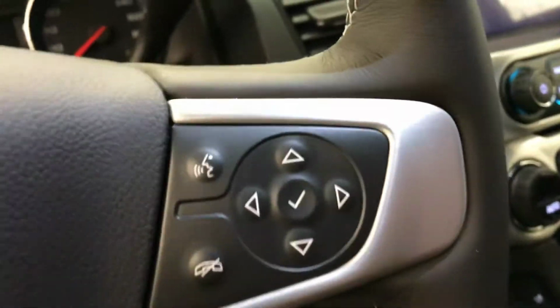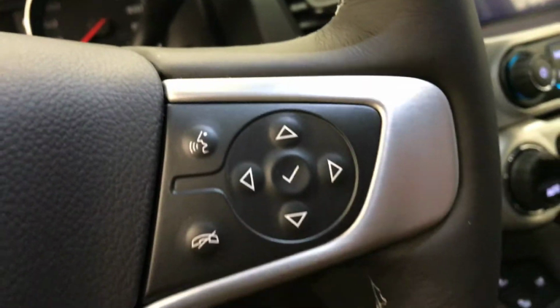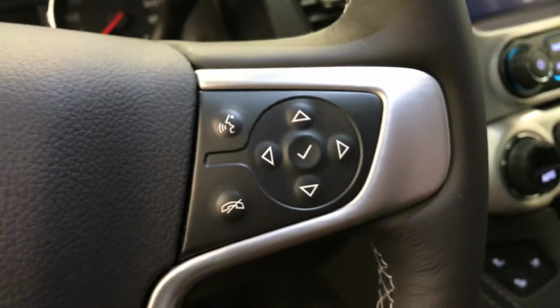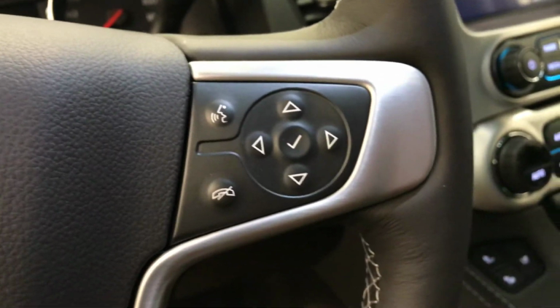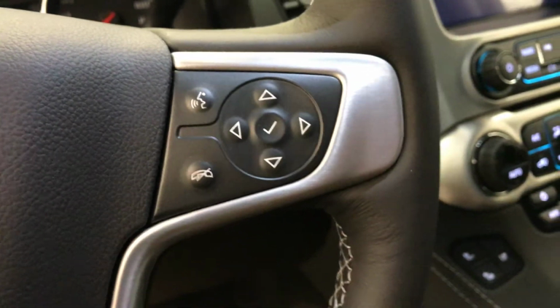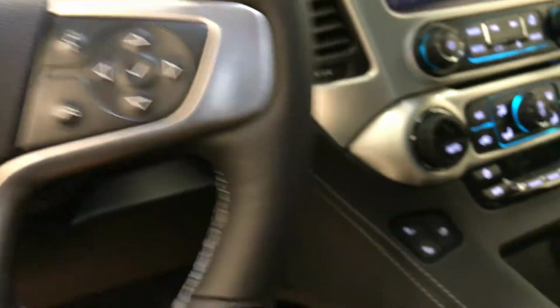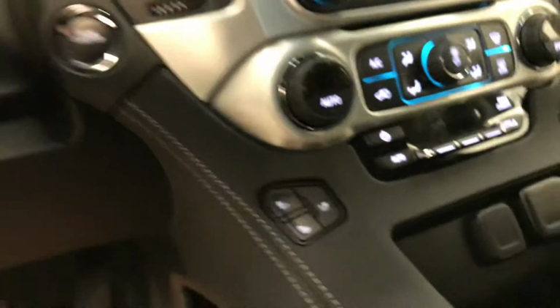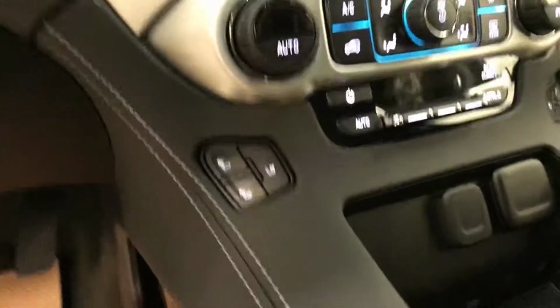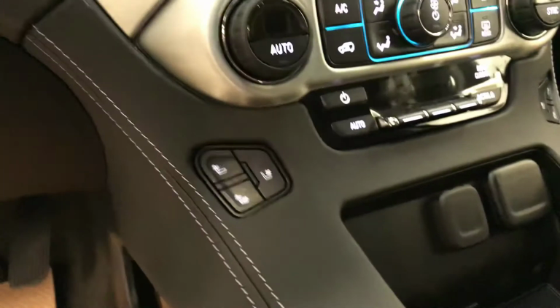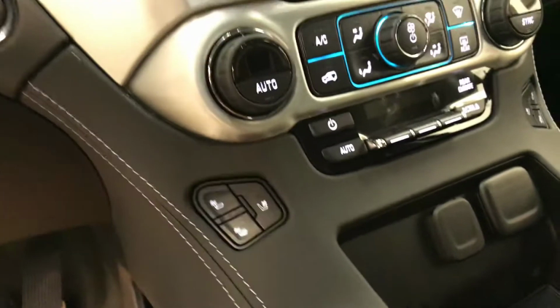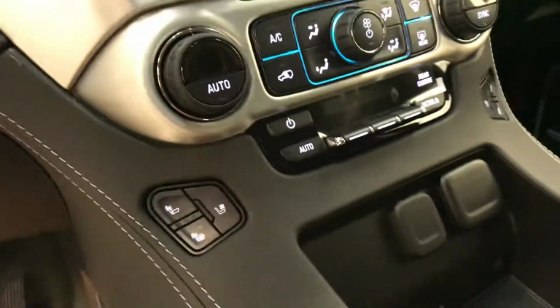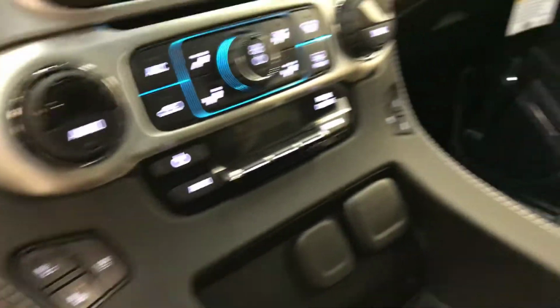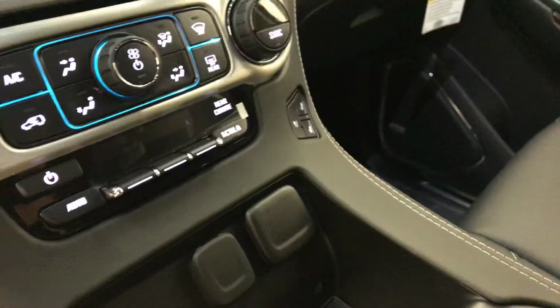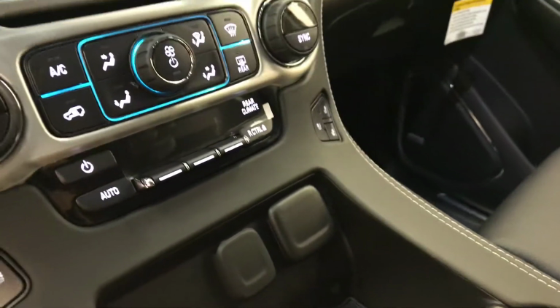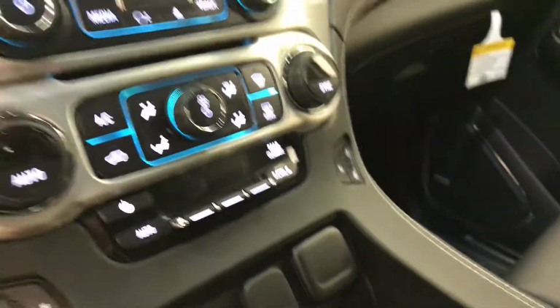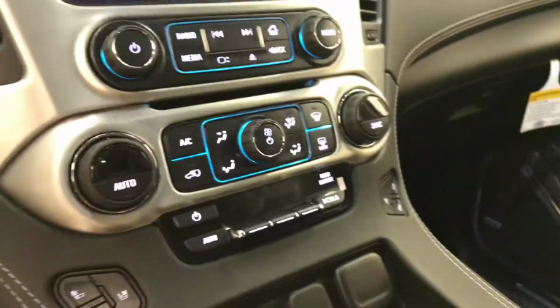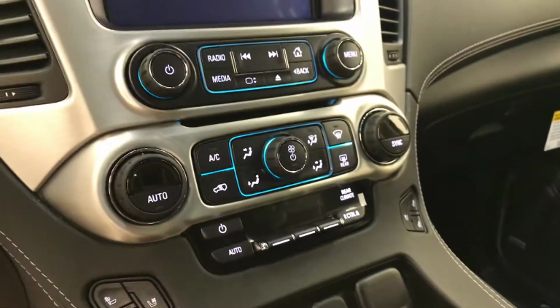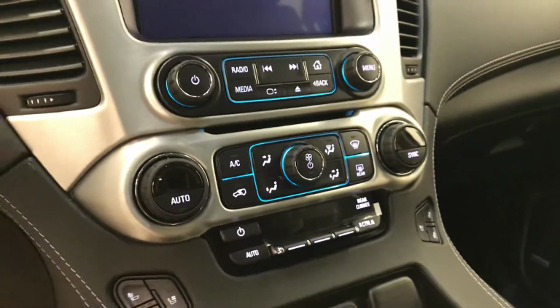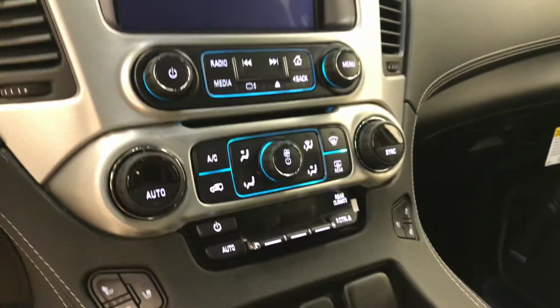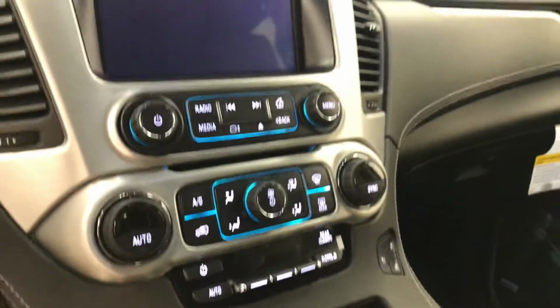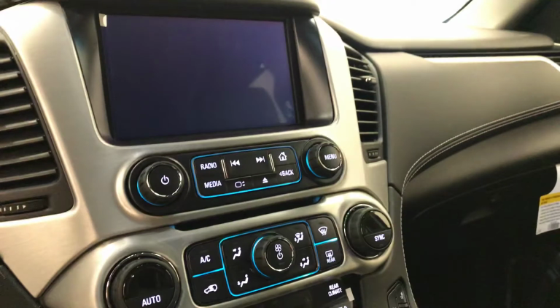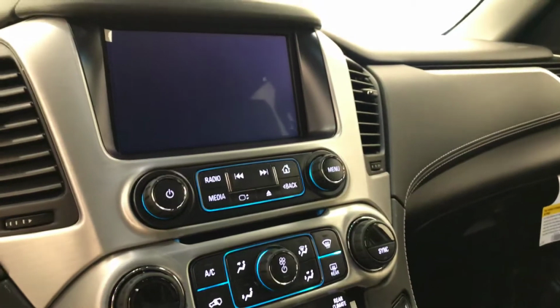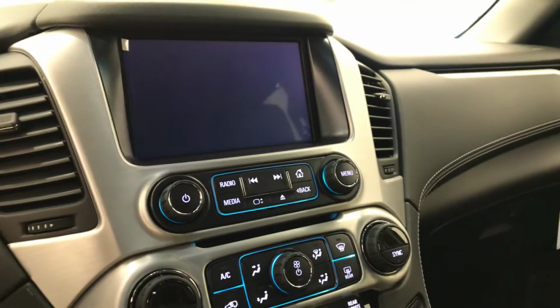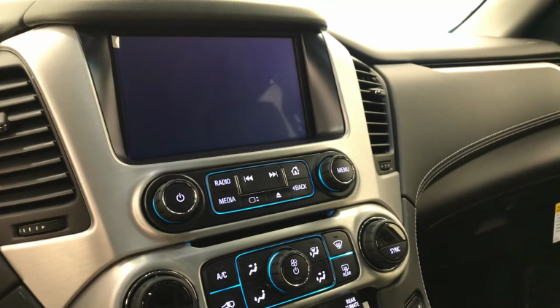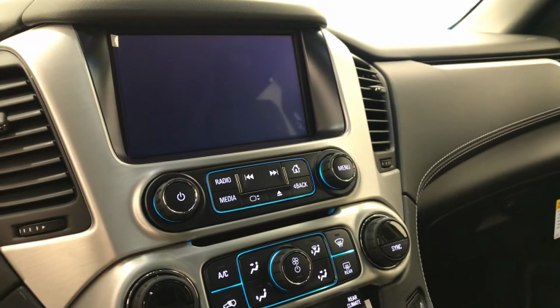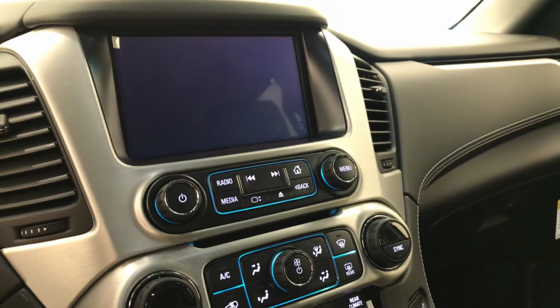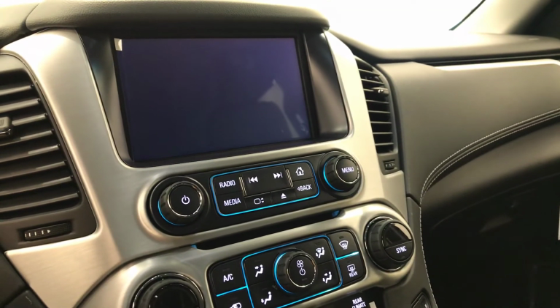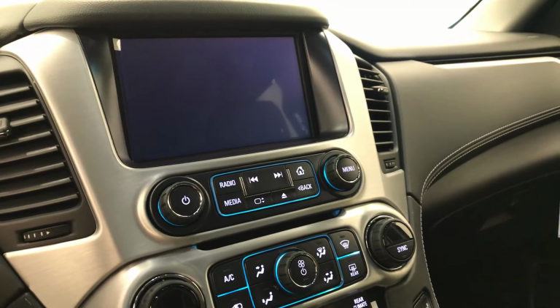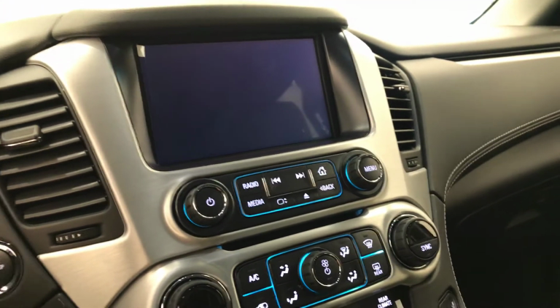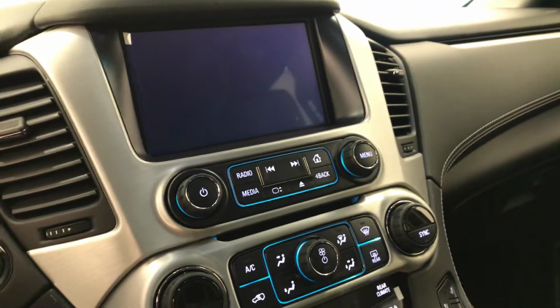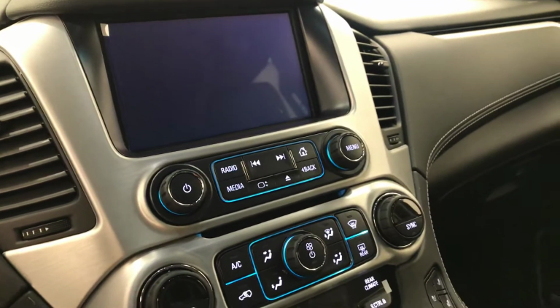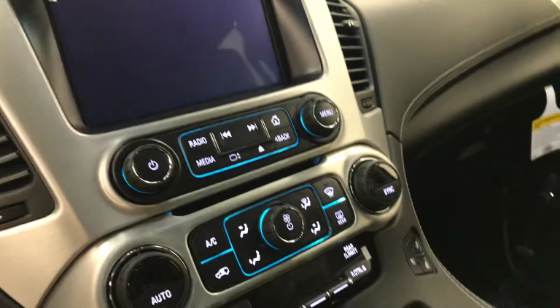Hands-free voice control and steering wheel audio controls, heated and cooled driver and passenger front seats, dual zone climate control, AM FM radio with built-in CD player, aux and USB, and built-in backup camera.